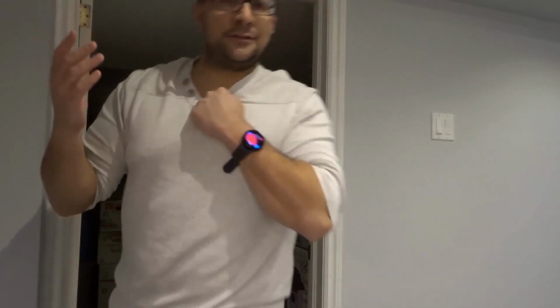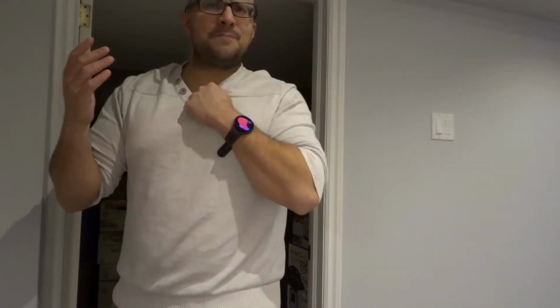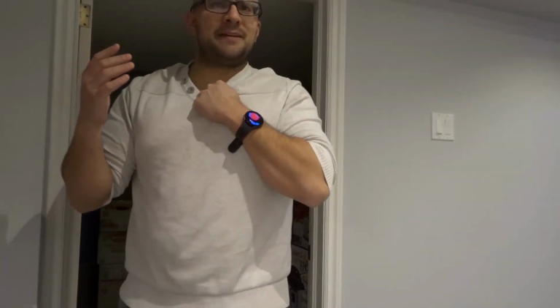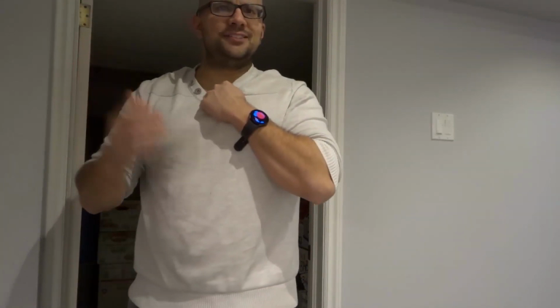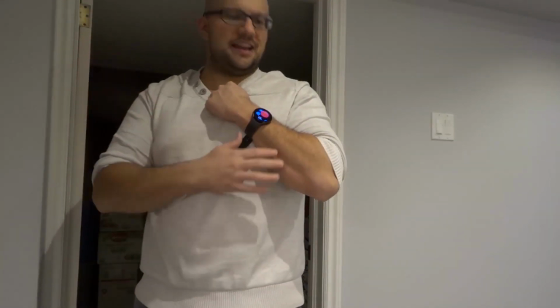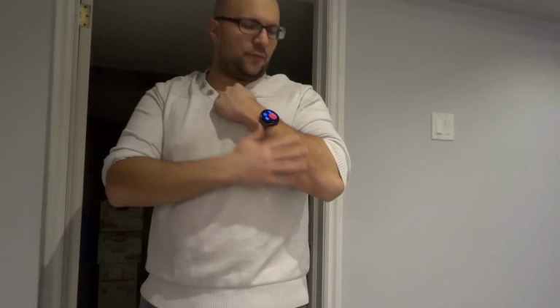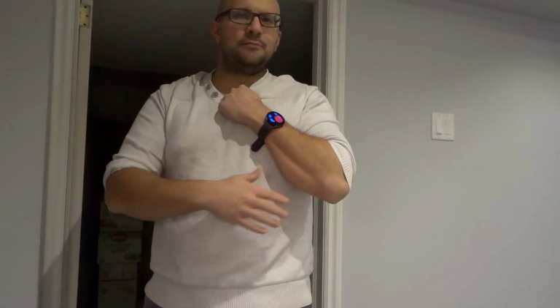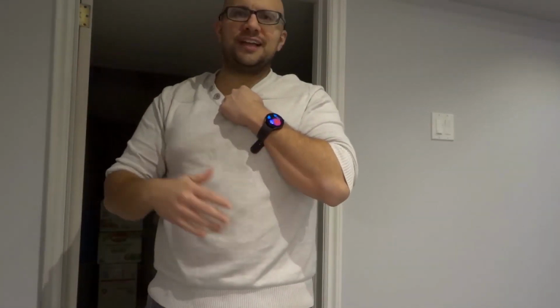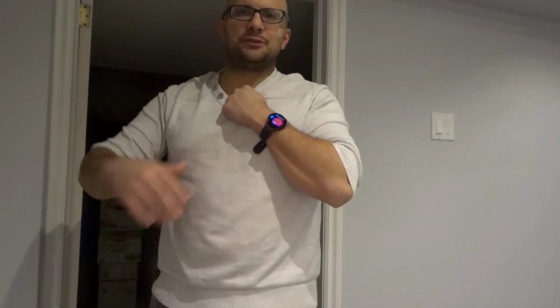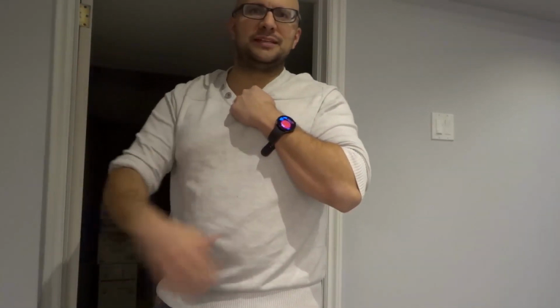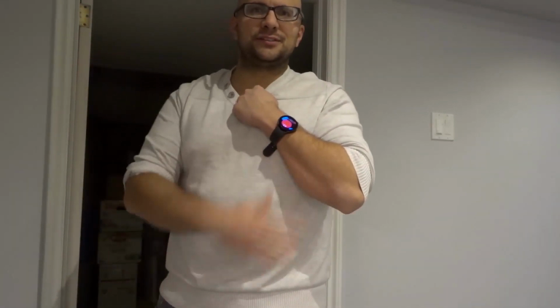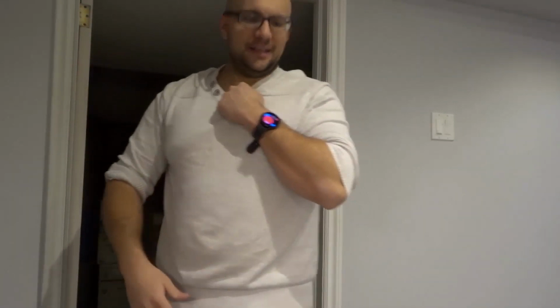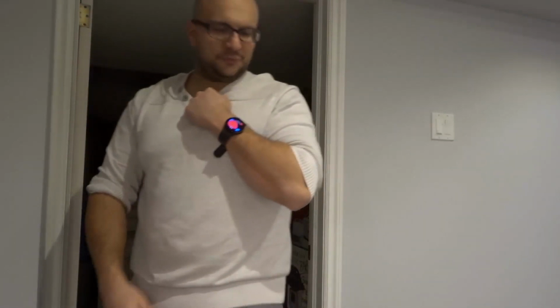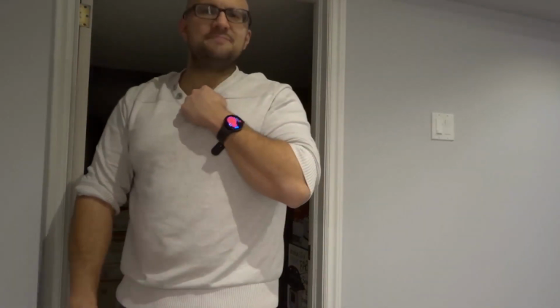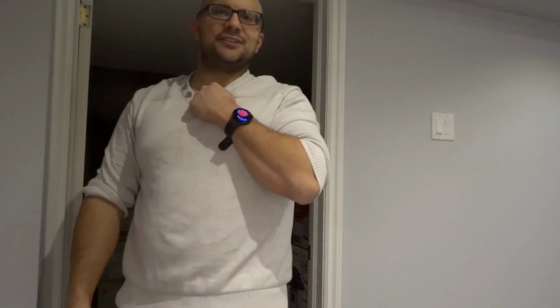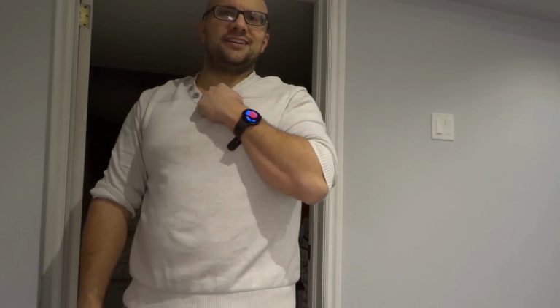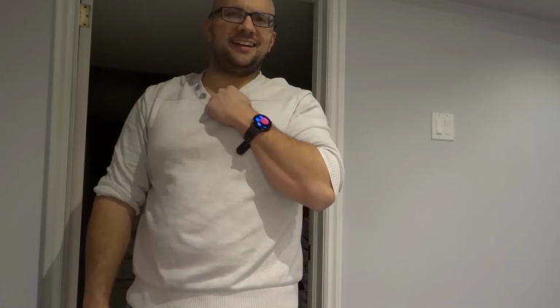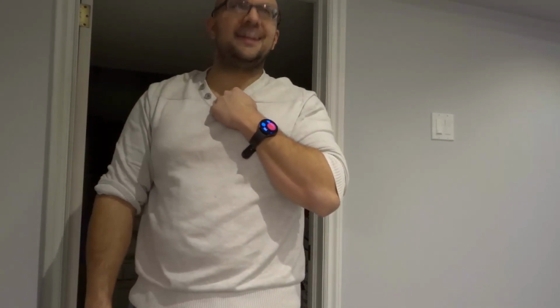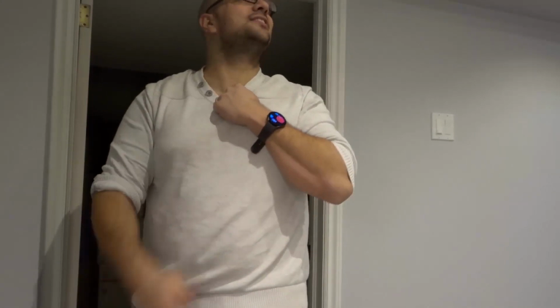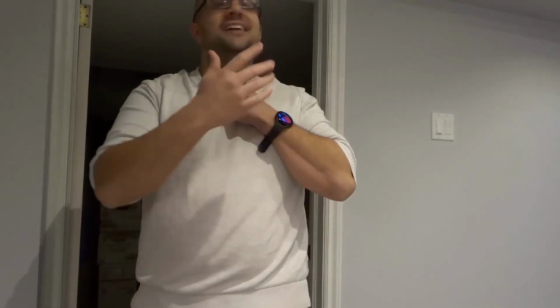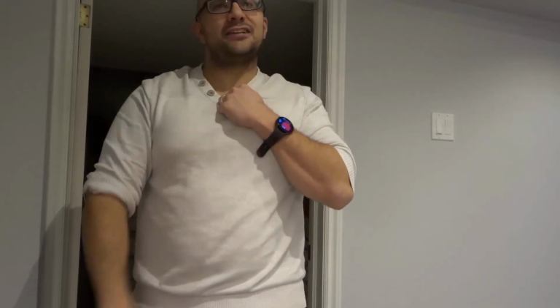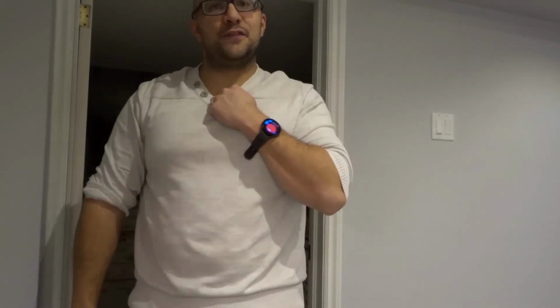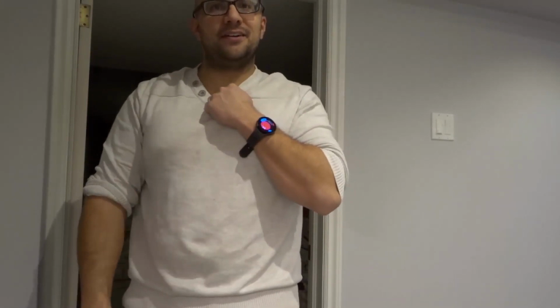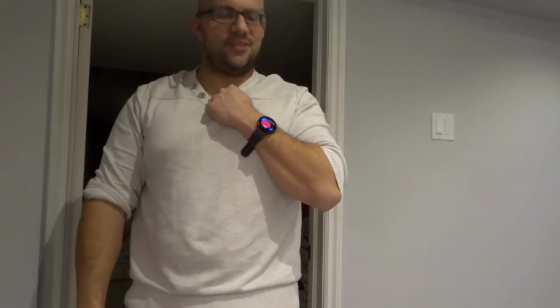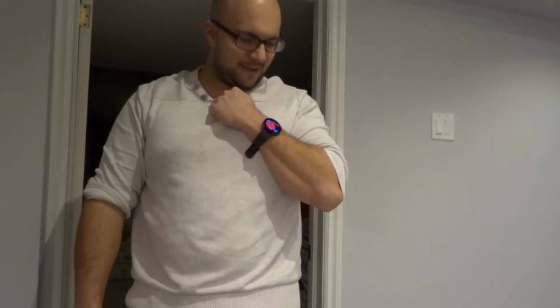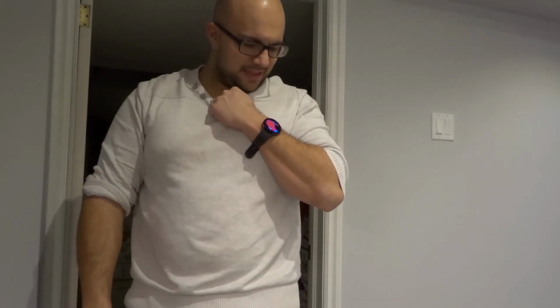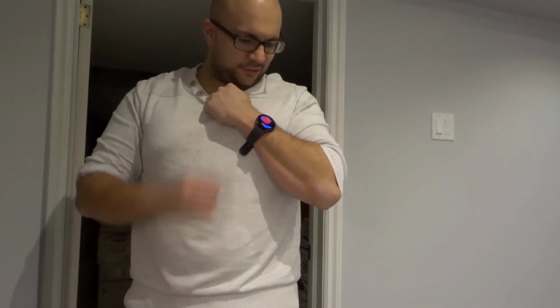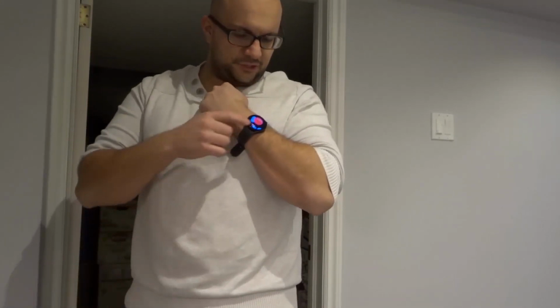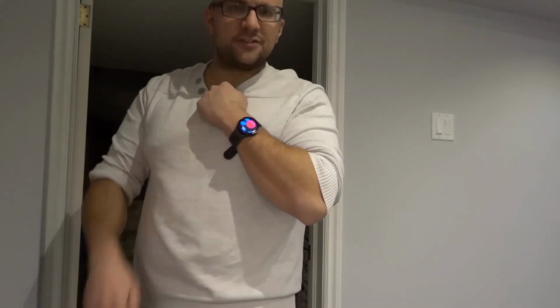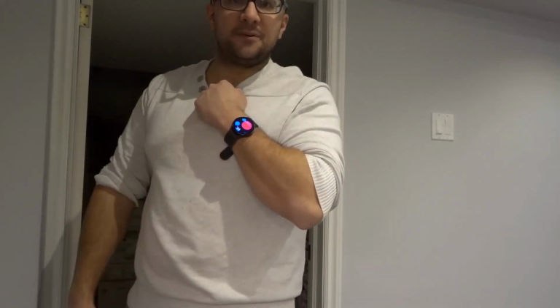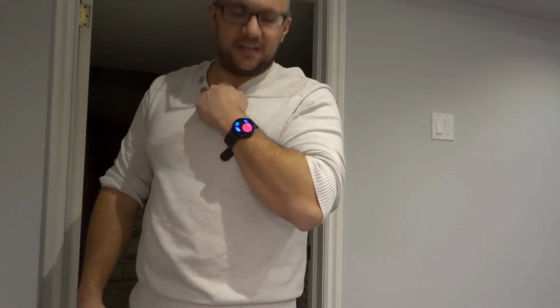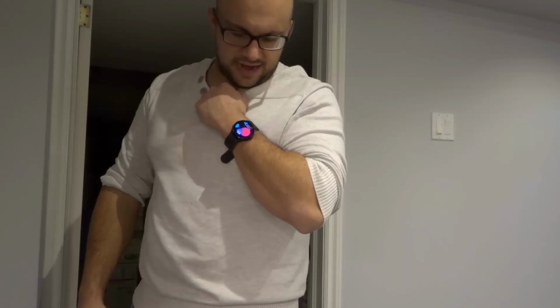Not trying to brag, but in this lighting my forearm looks absolutely just really muscular — I should film down here all the time. It's measuring a percentage right now and the percentage is going up.